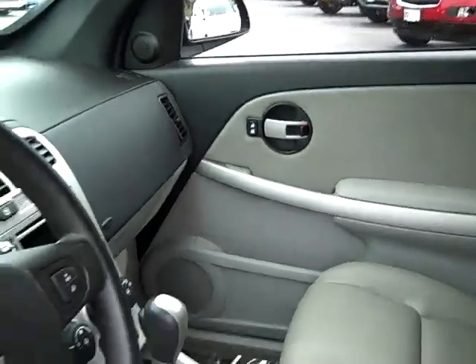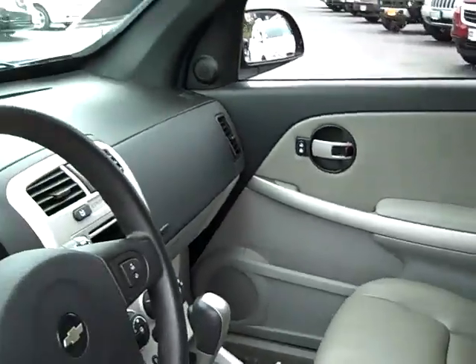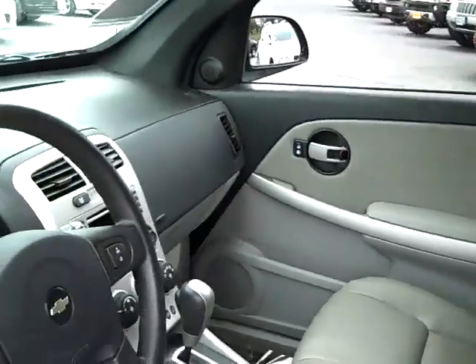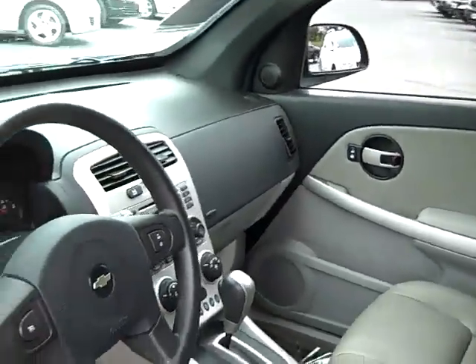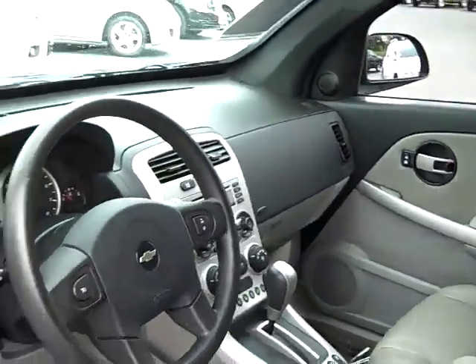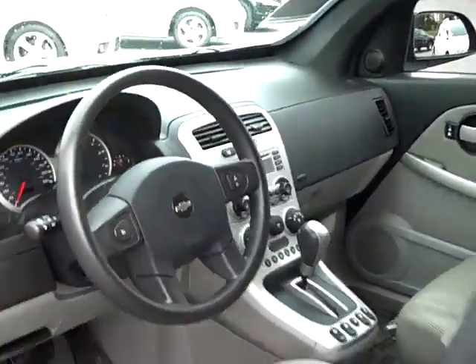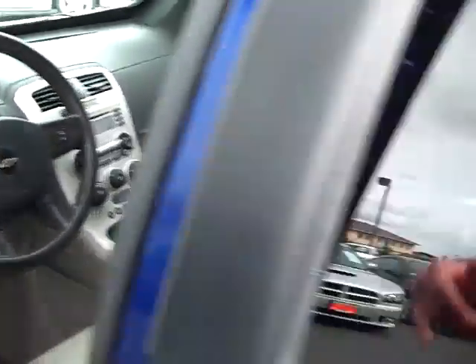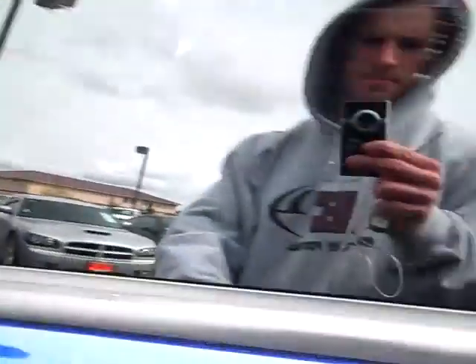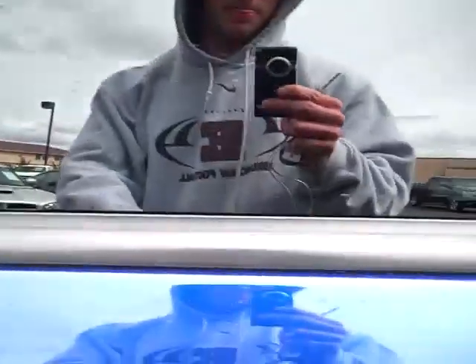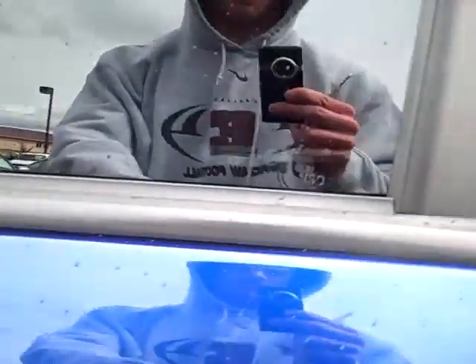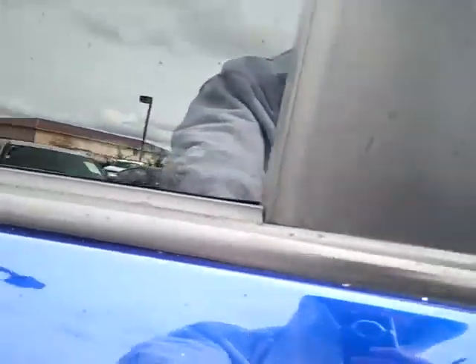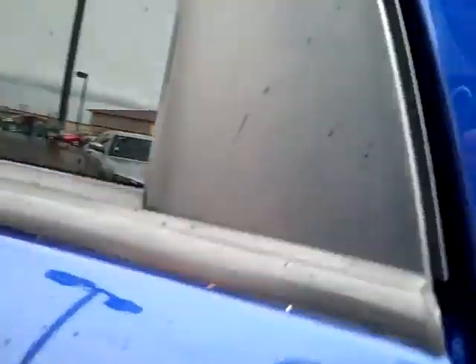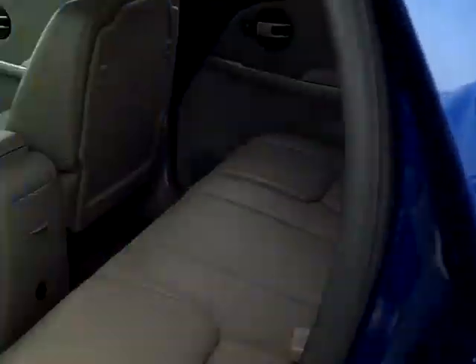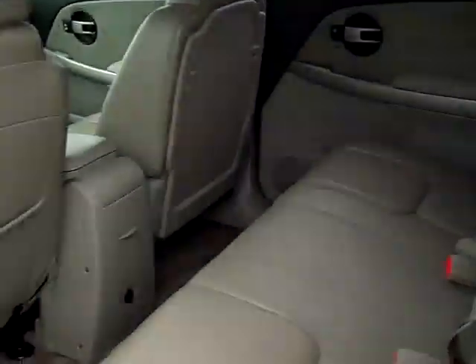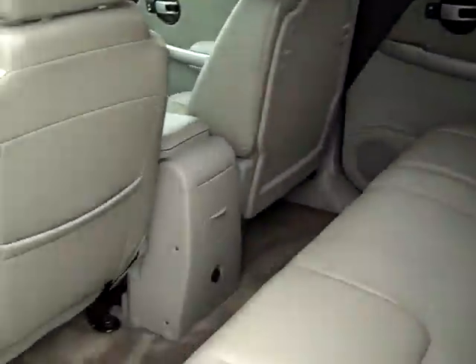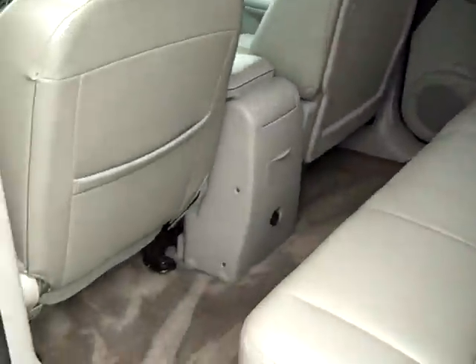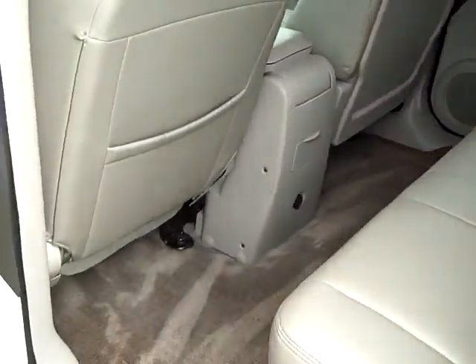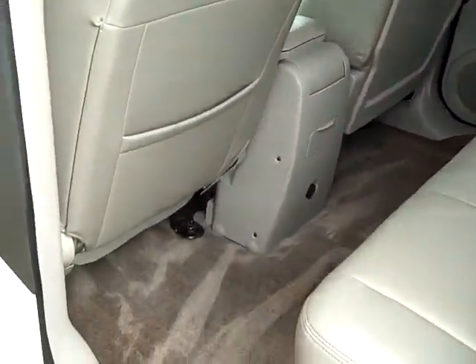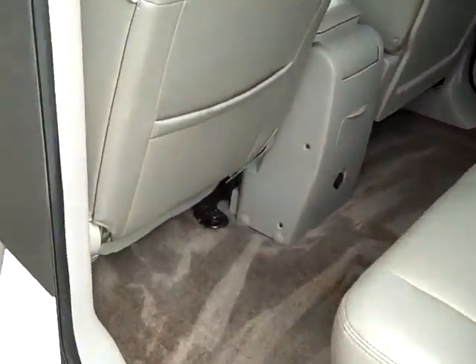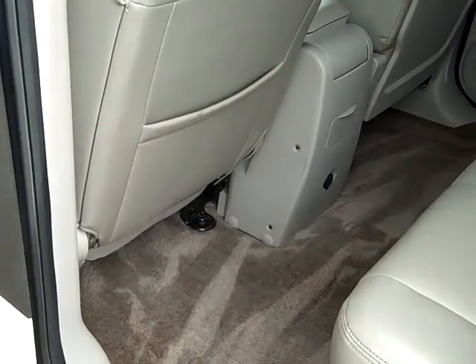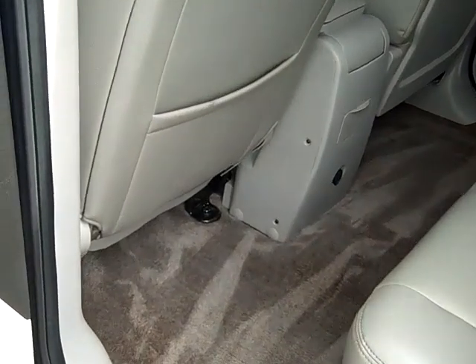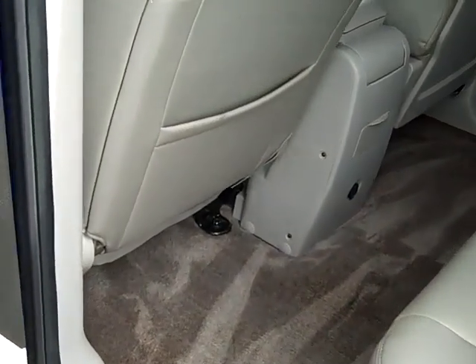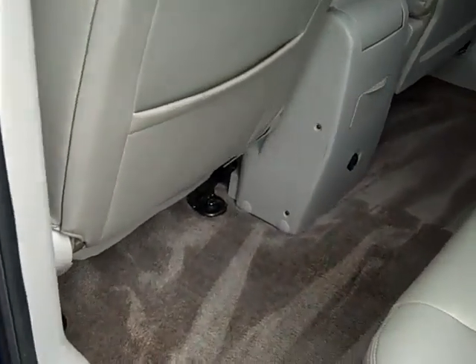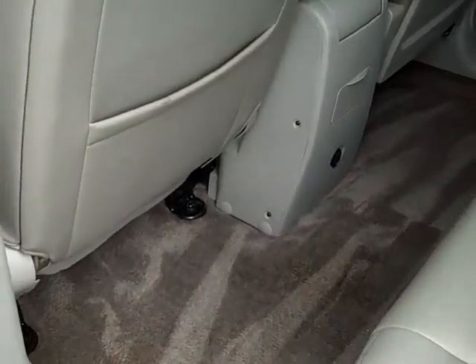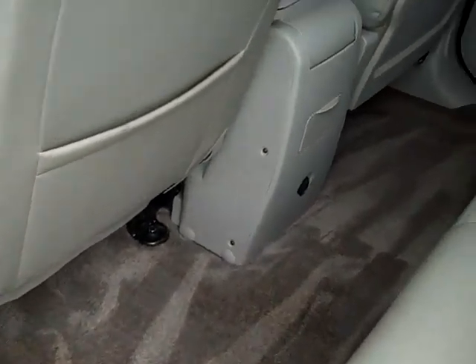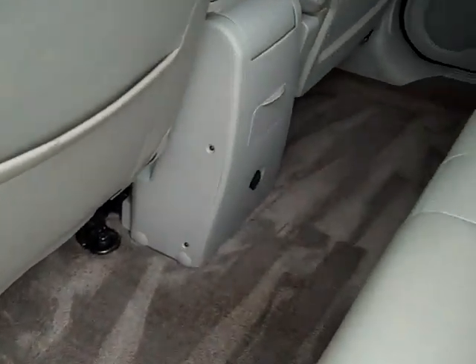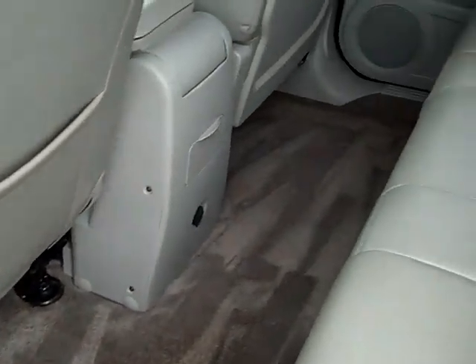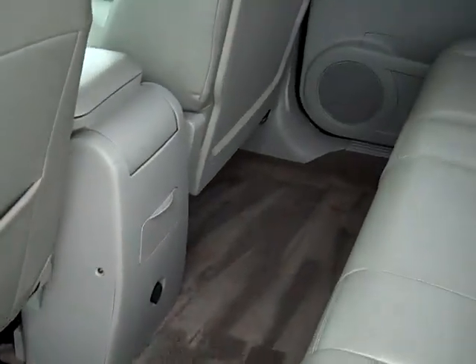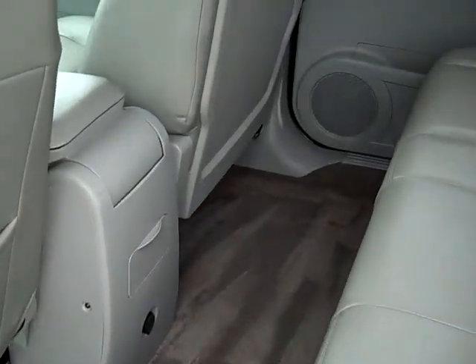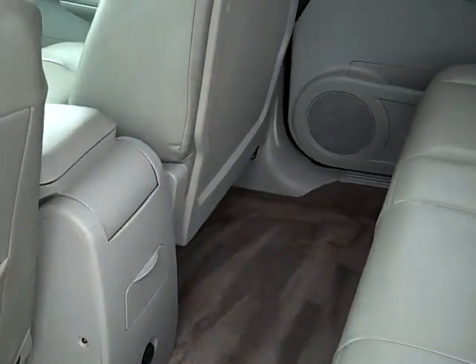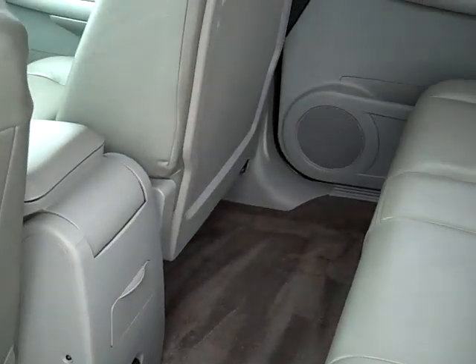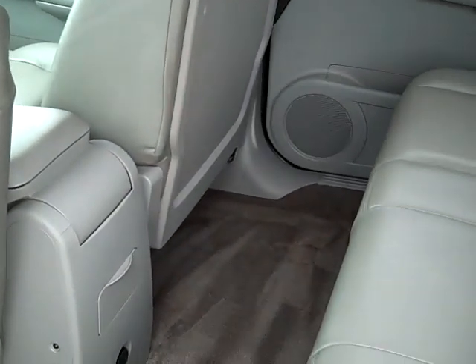Take a peek in the back now. Plenty of room in the back for your passengers.